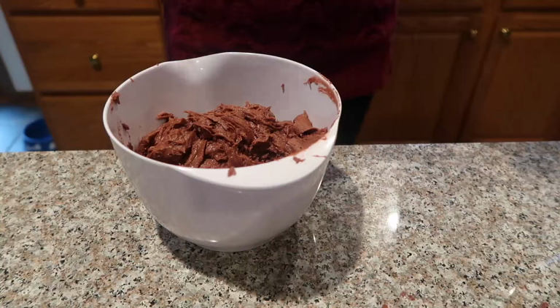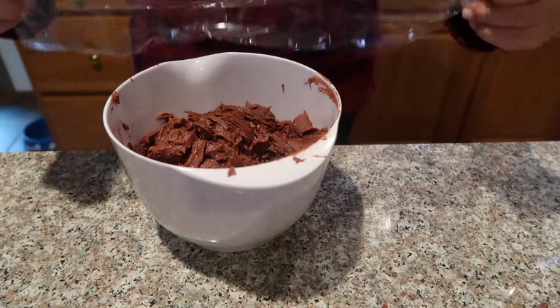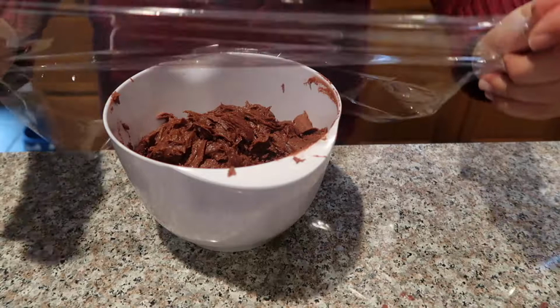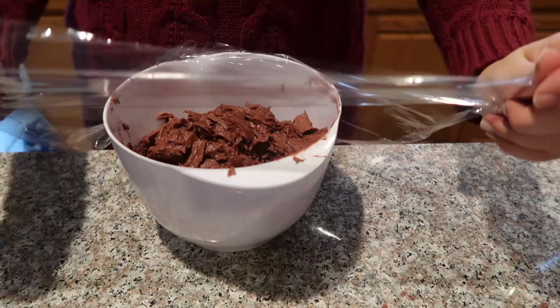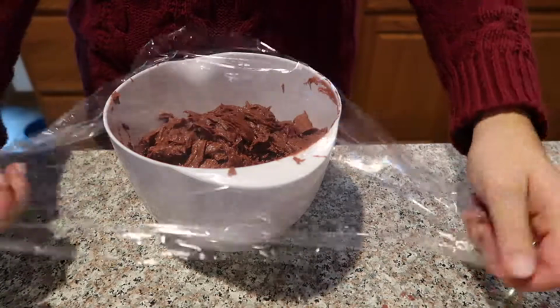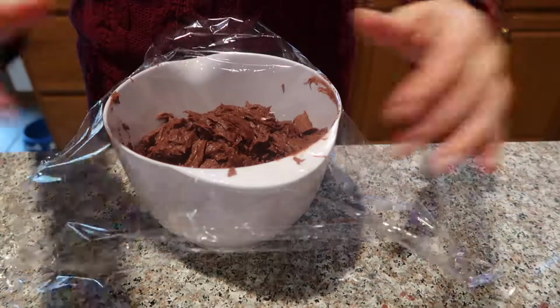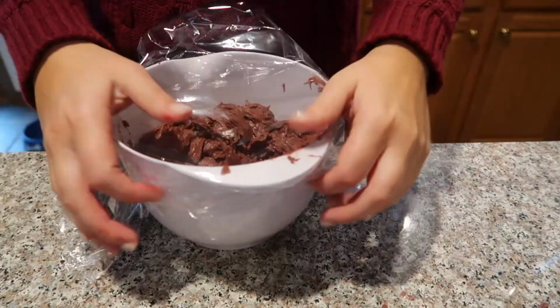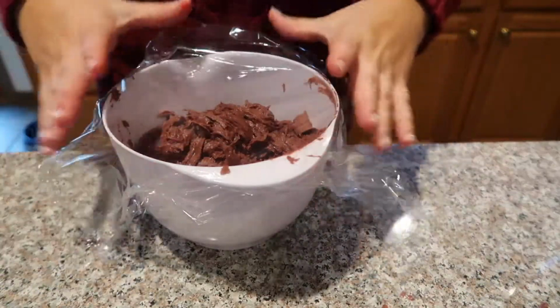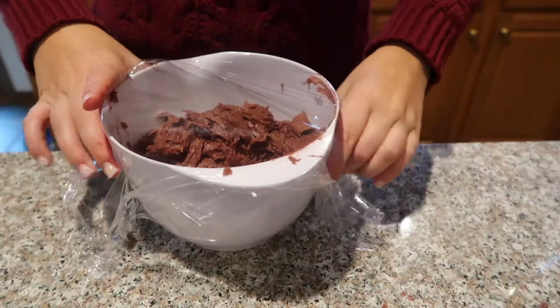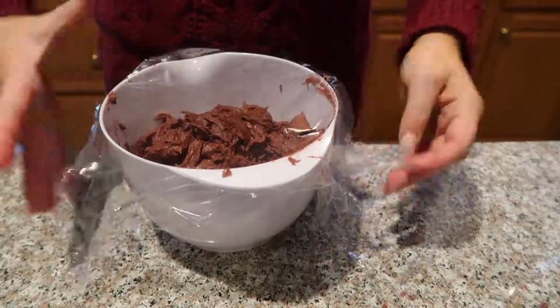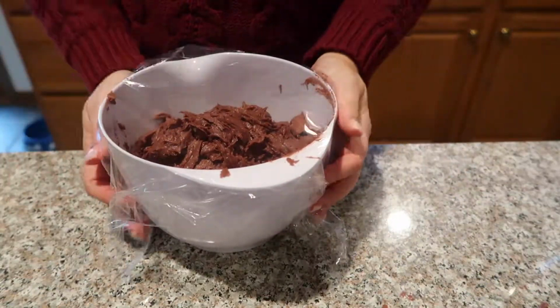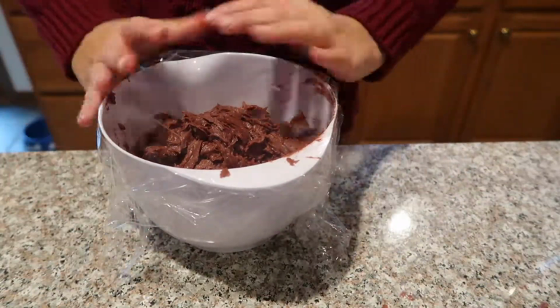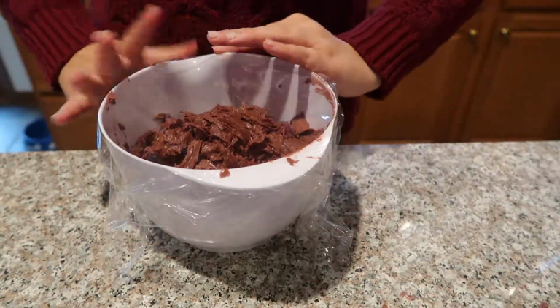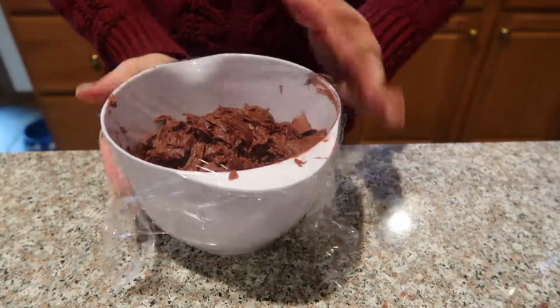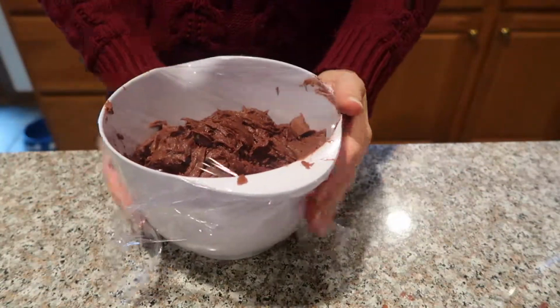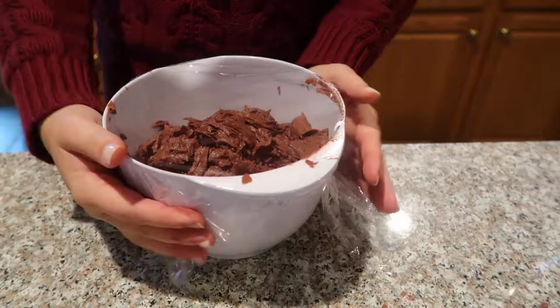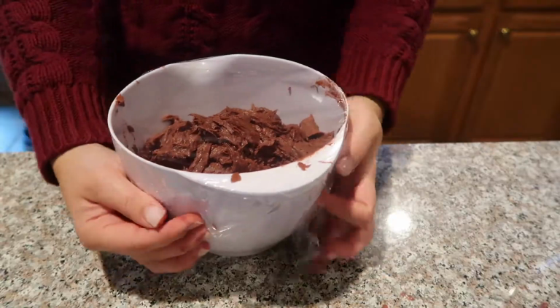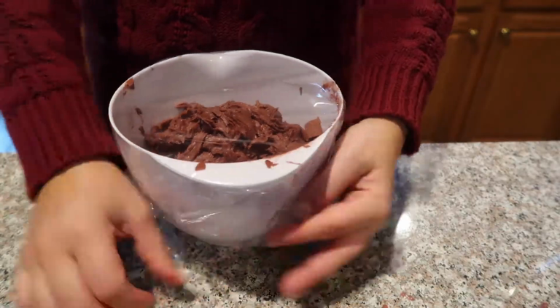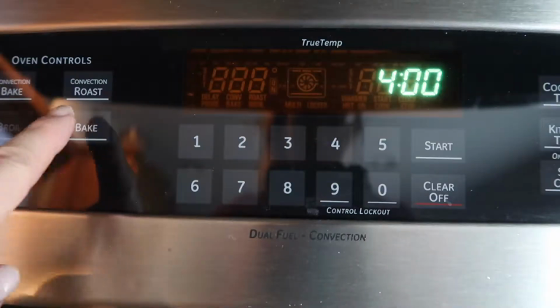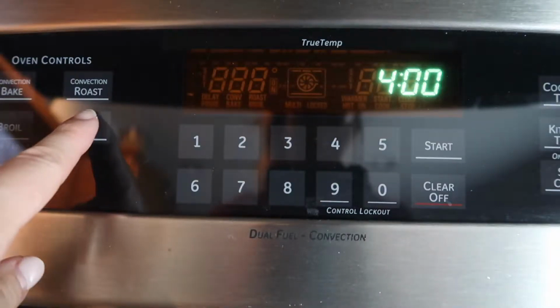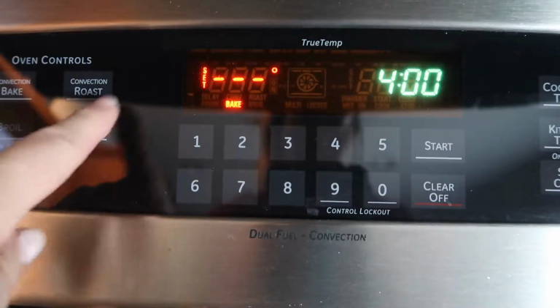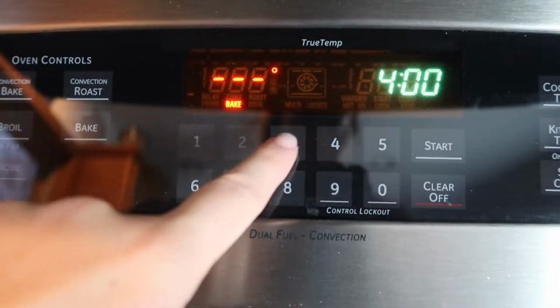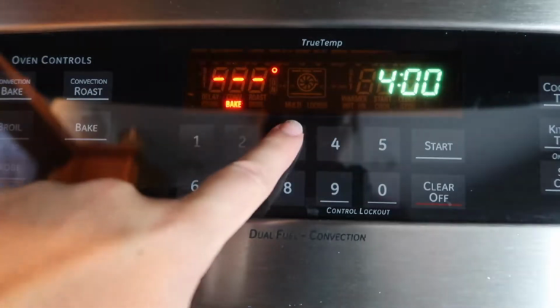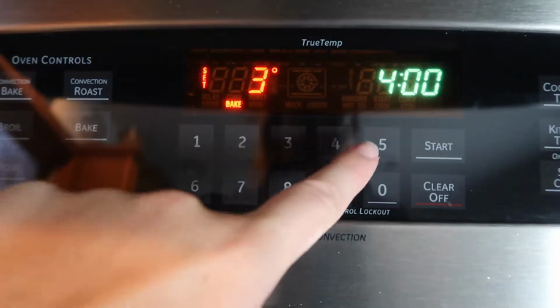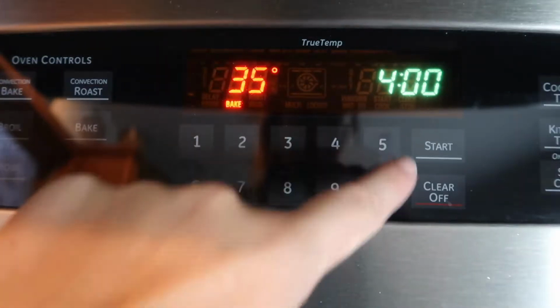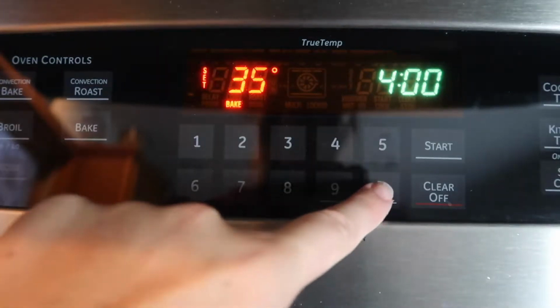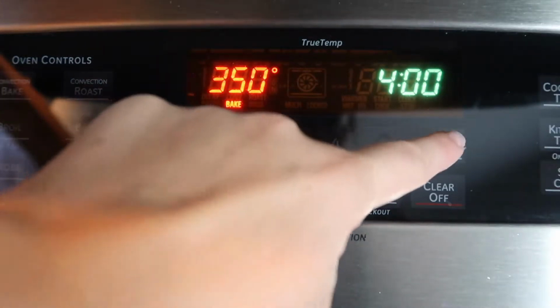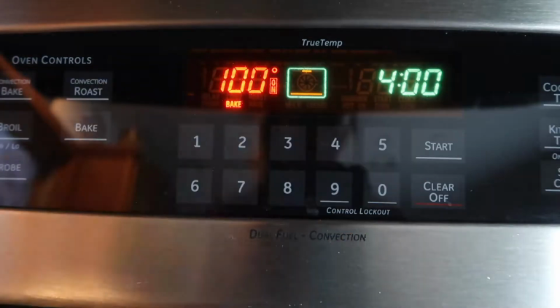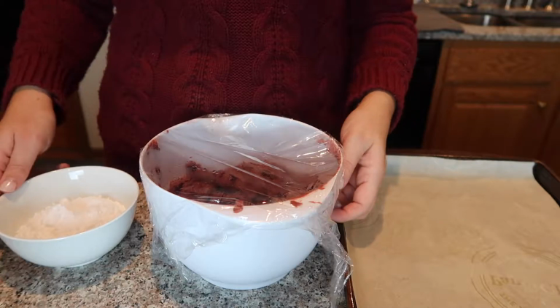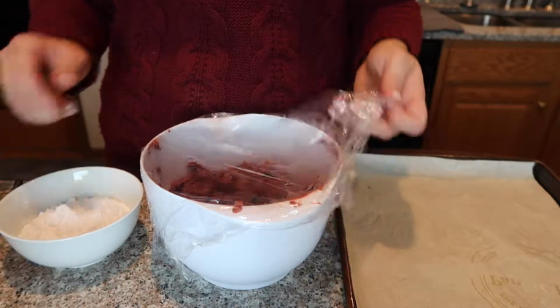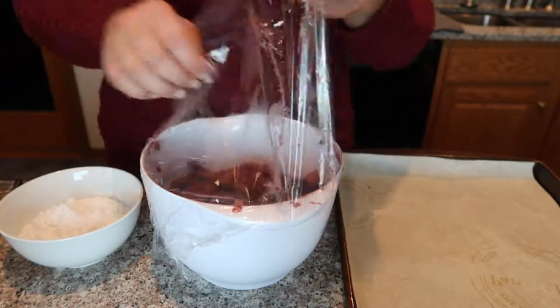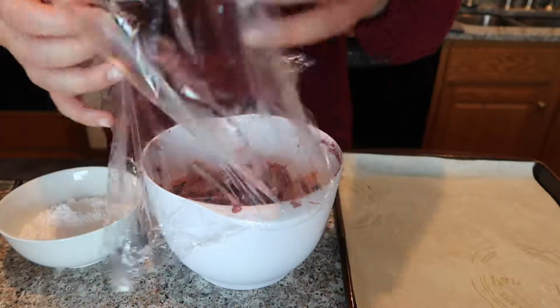Once everything is combined, I'm going to cover my bowl with plastic wrap and pop it into the refrigerator for about 30 minutes to chill the dough. Meanwhile, I'm going to preheat my oven to 350 degrees Fahrenheit.